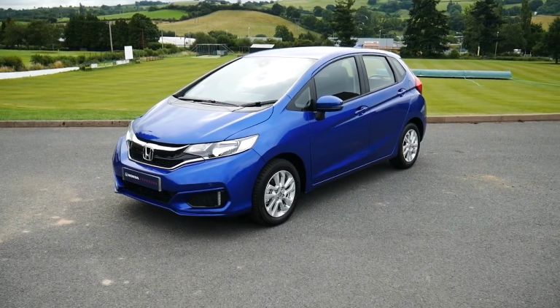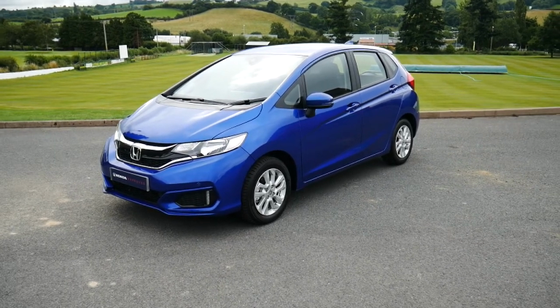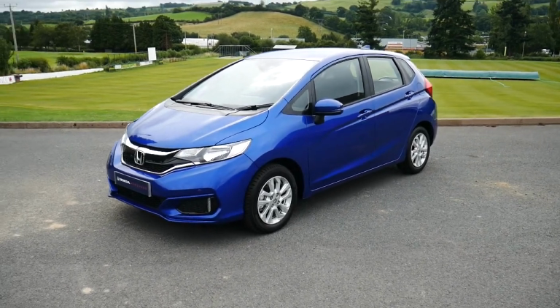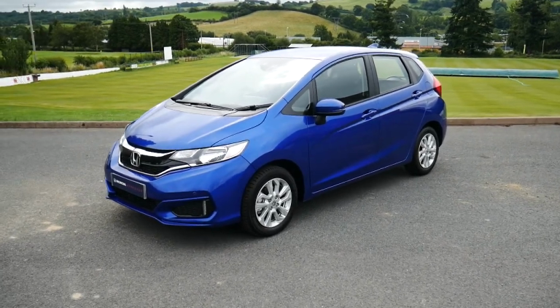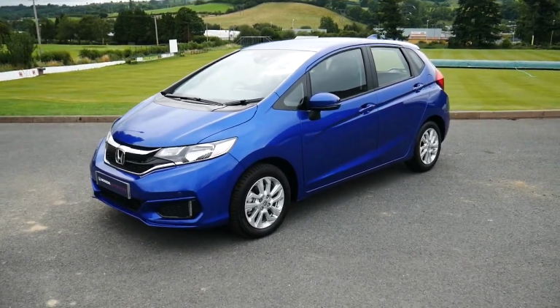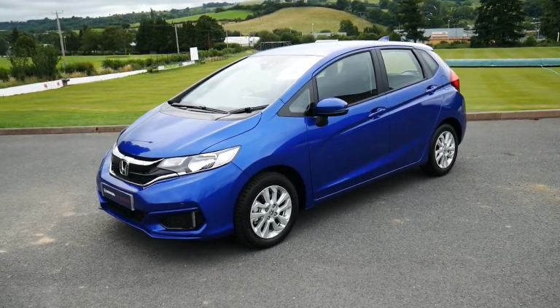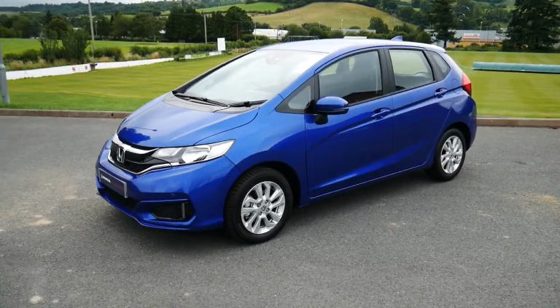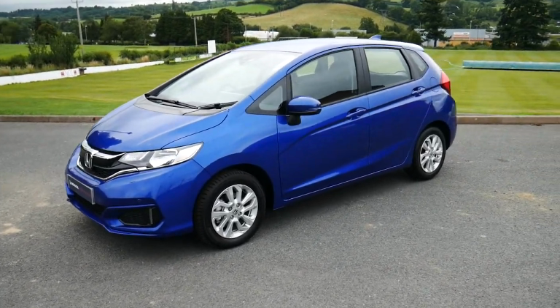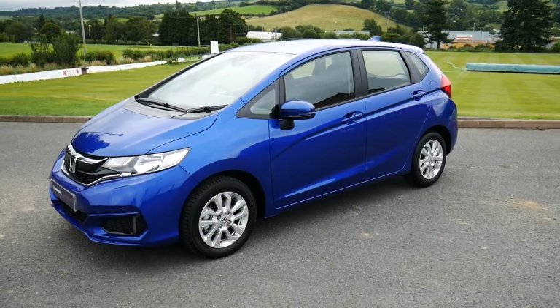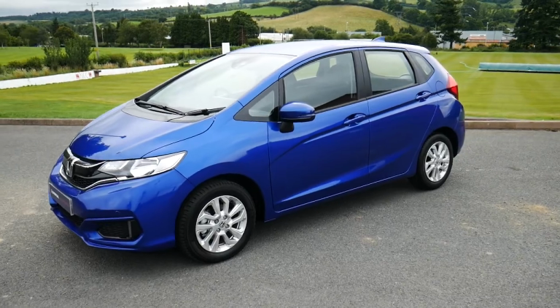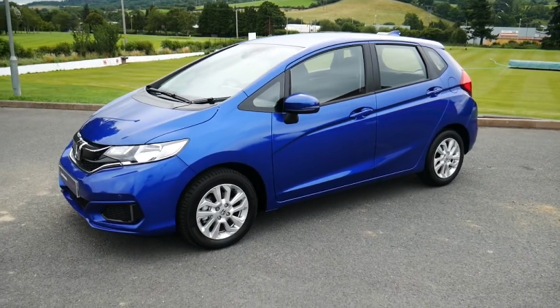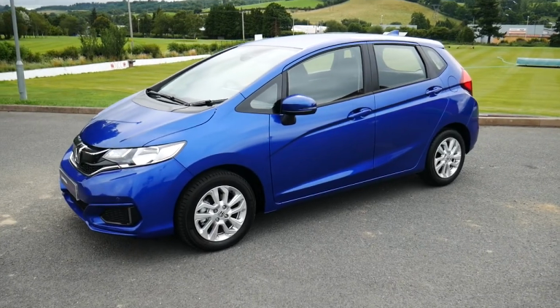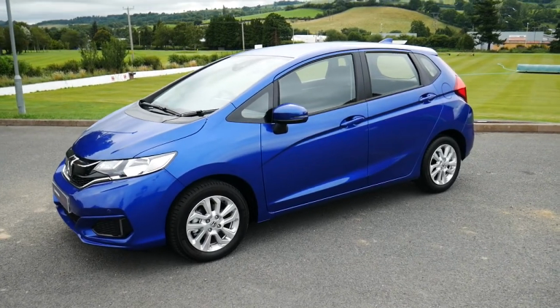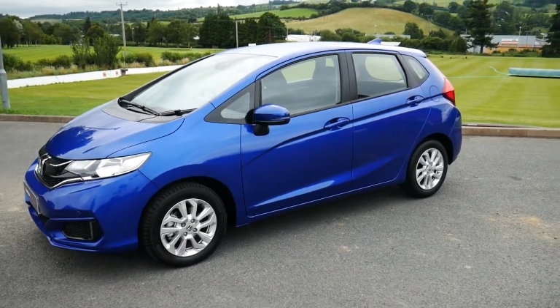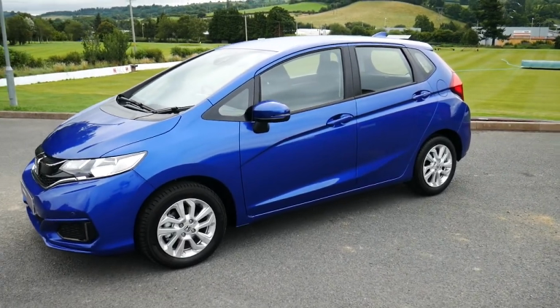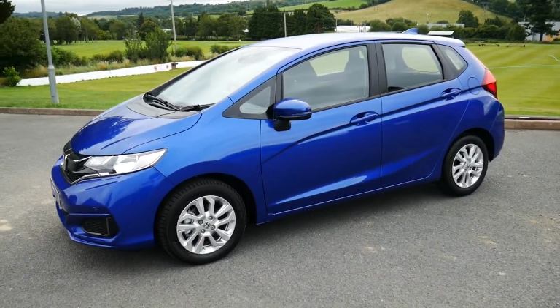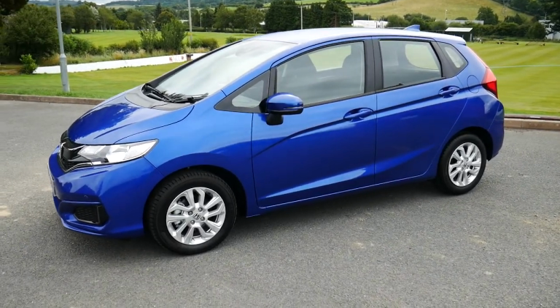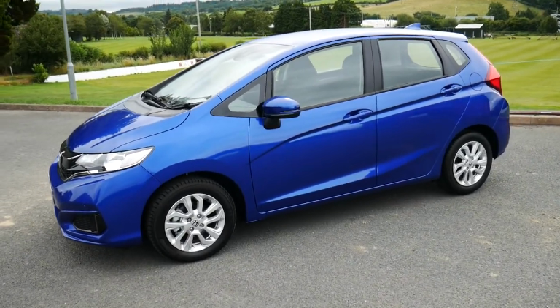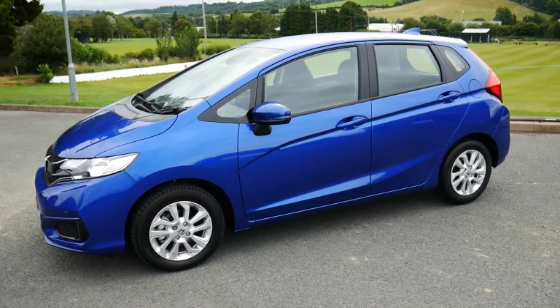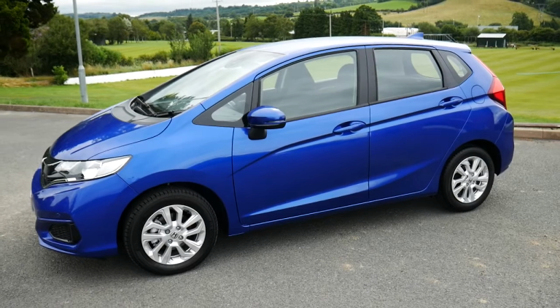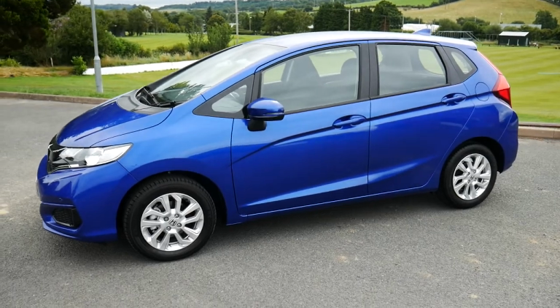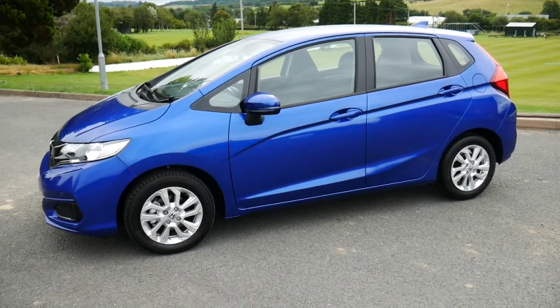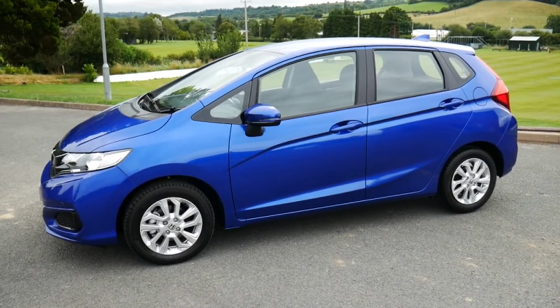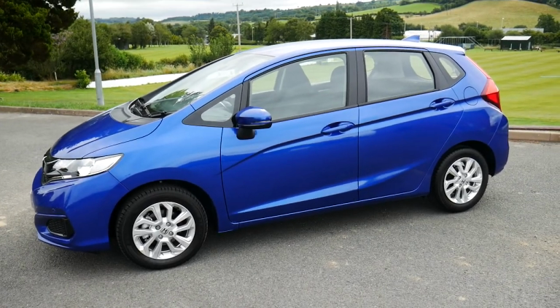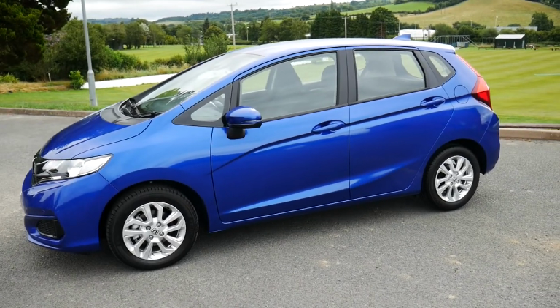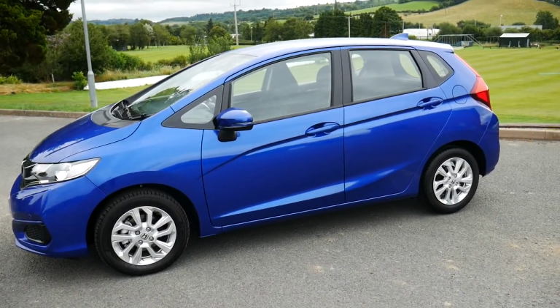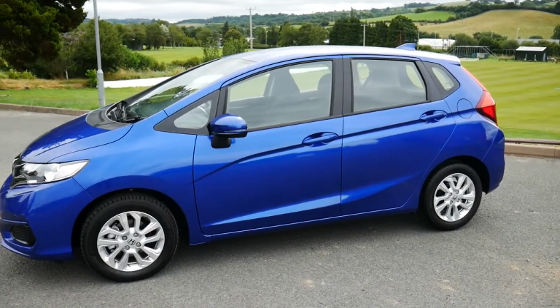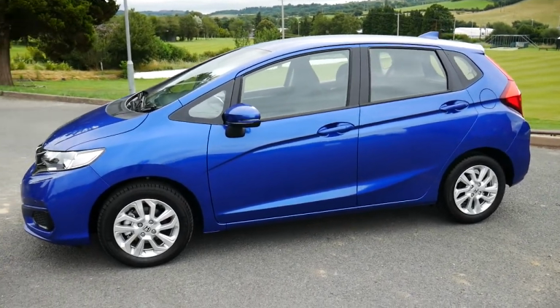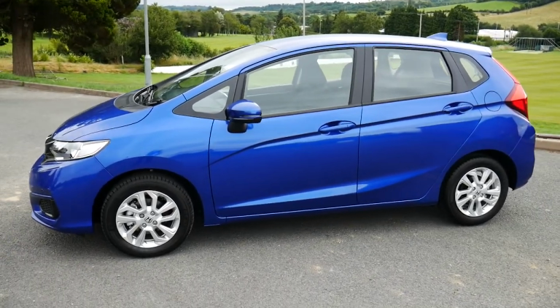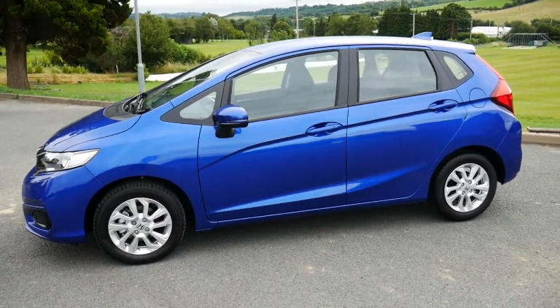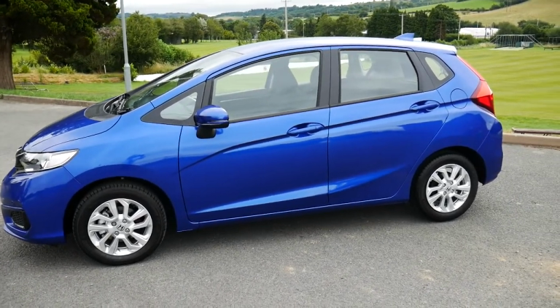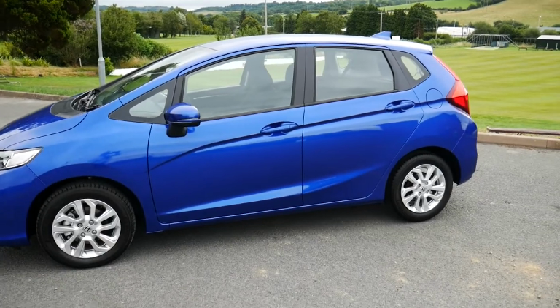Hello and welcome to JT's in Newtown. Today we're going to be having a look around this 20-plated blue Honda Jazz SE manual. This particular vehicle will come with the remainder of its three-year Honda warranty. We also offer great finance on this vehicle through hire purchase and PCP.